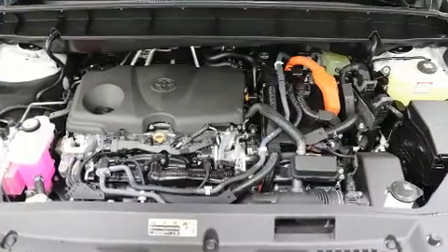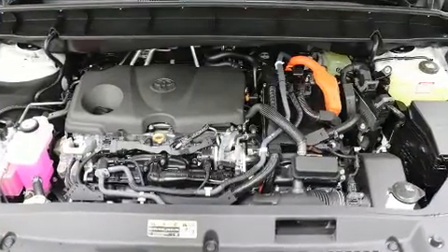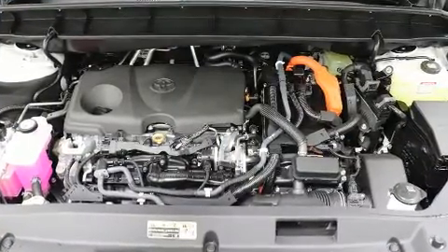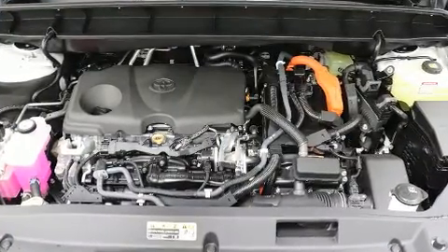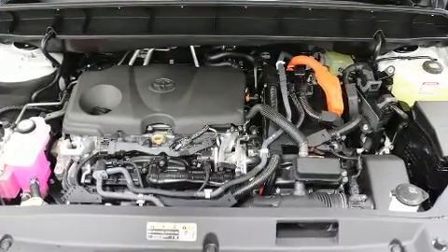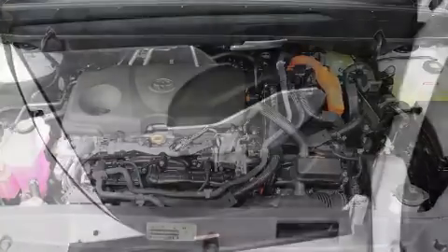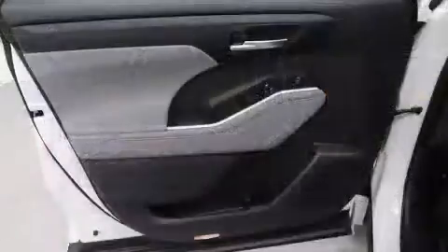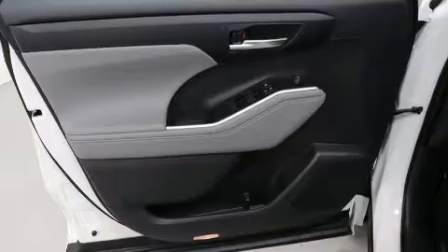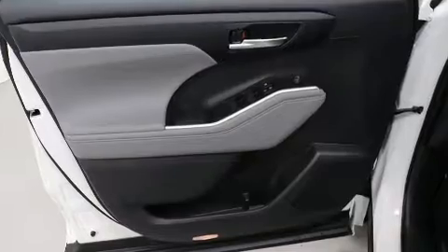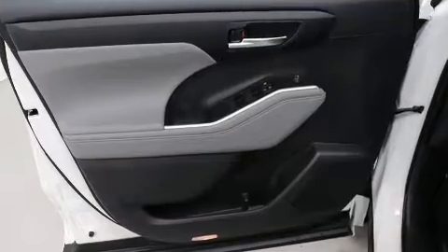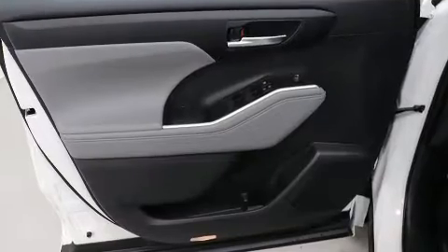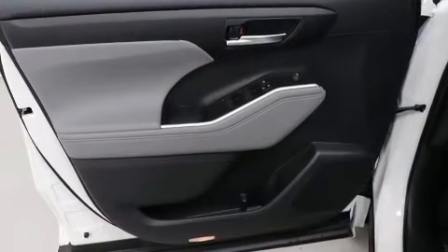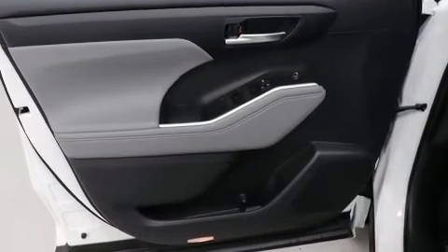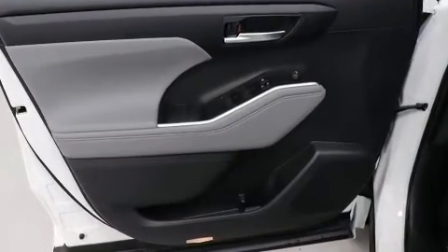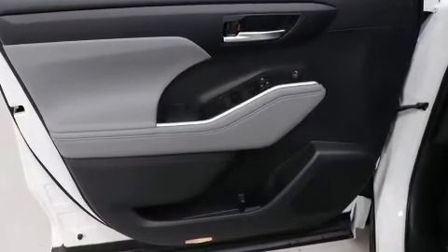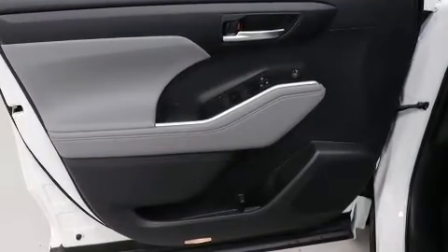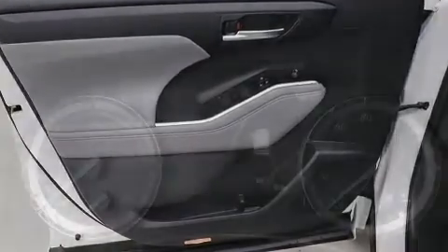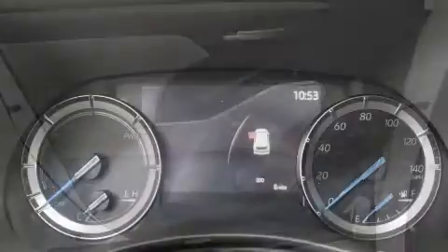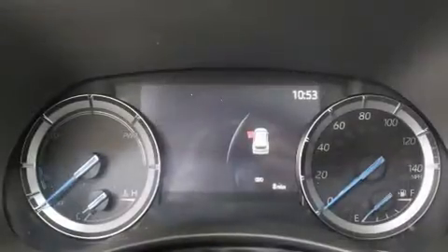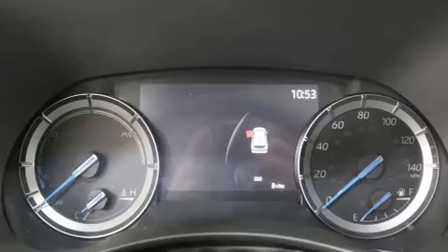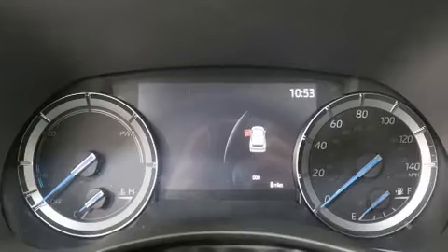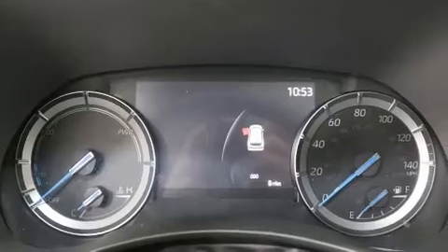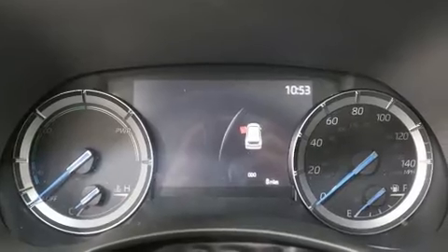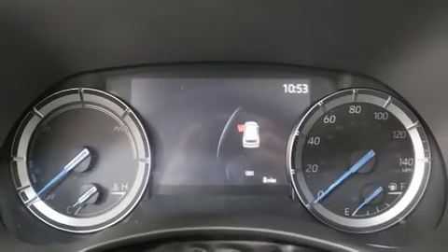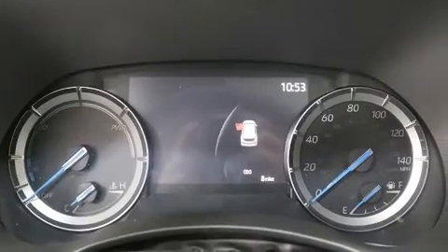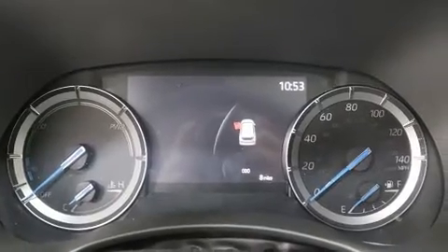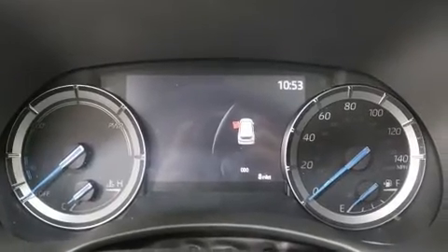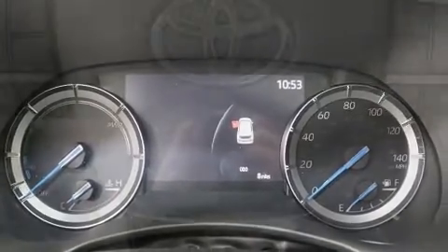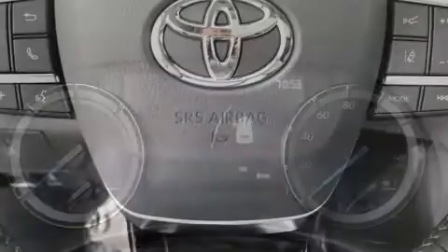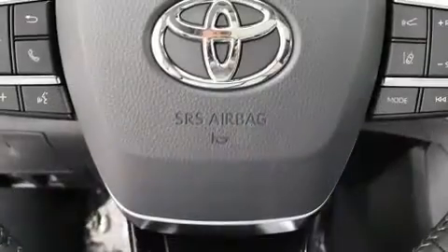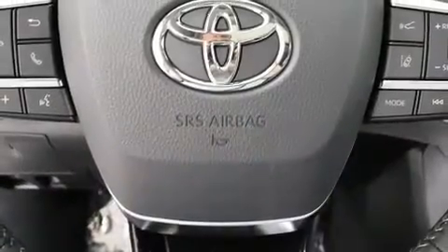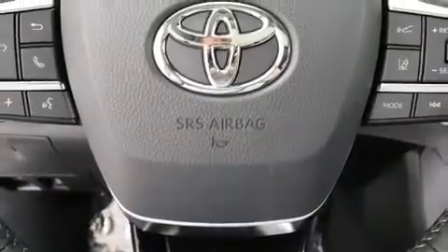Toyota ensures the safety and security of its passengers with equipment such as dual front impact airbags with occupant sensing airbag, brake assist, and four-wheel disc brakes with ABS.